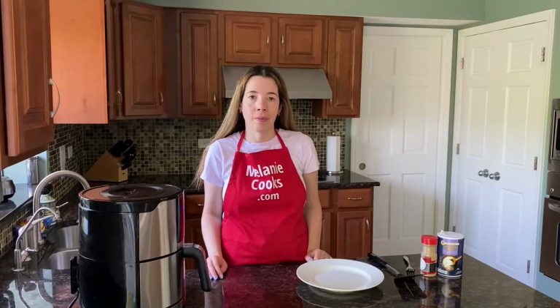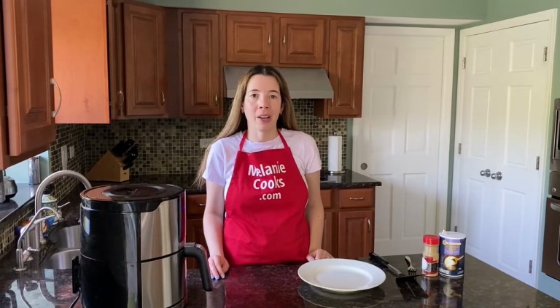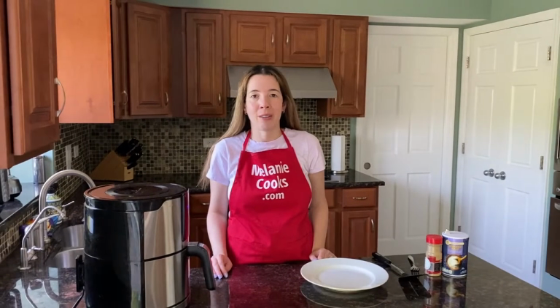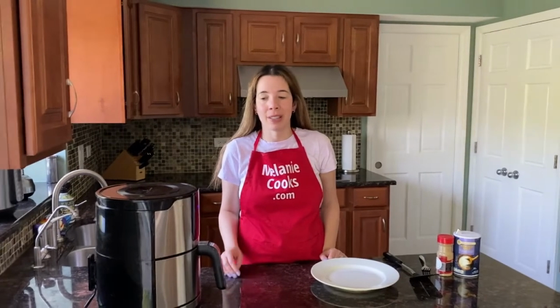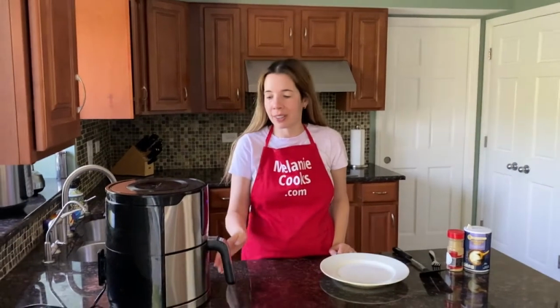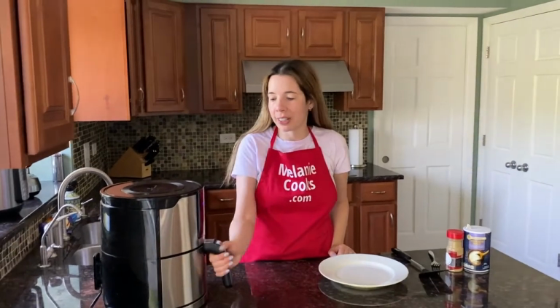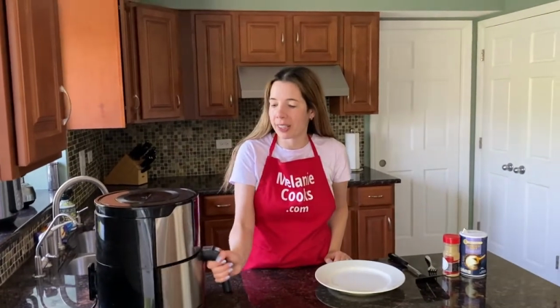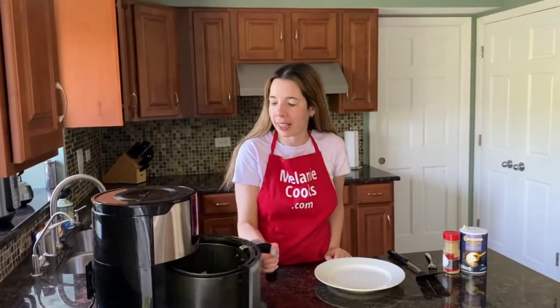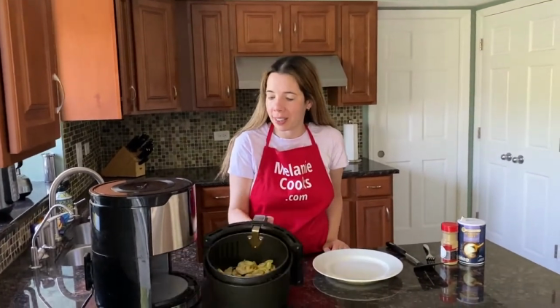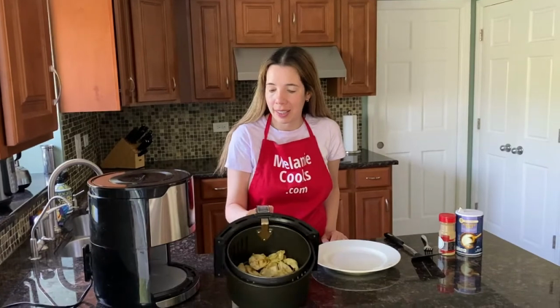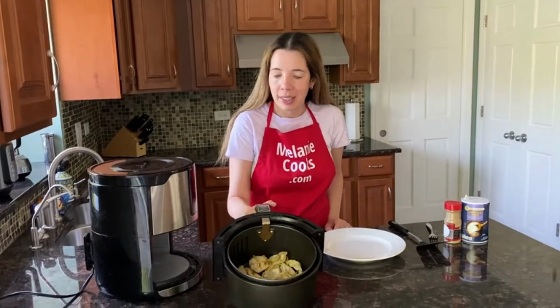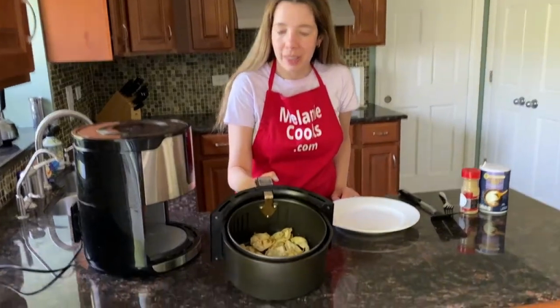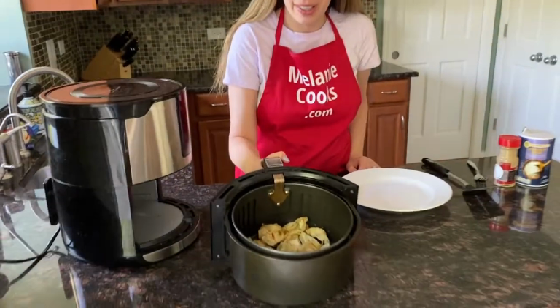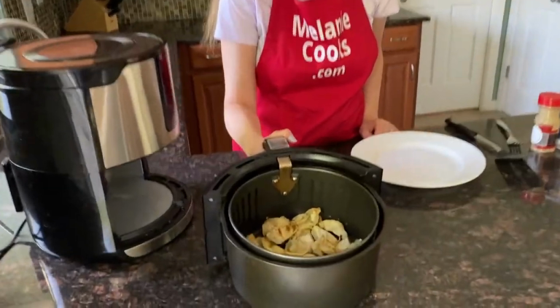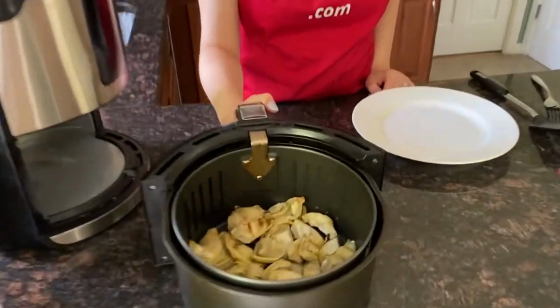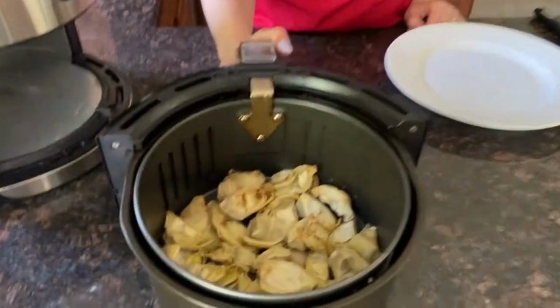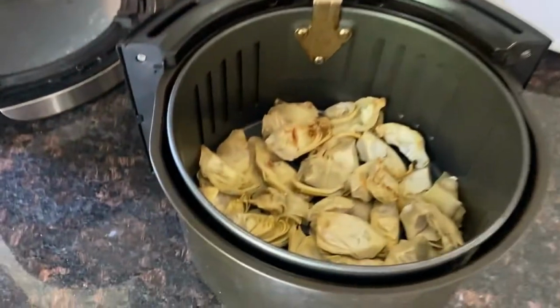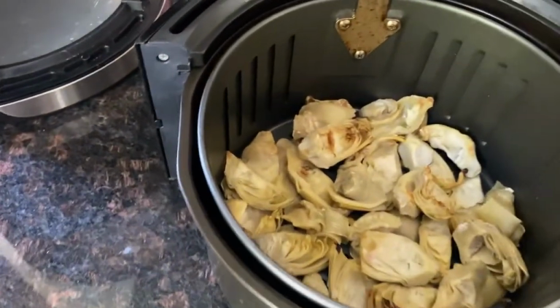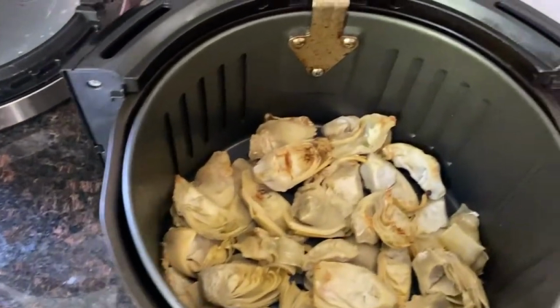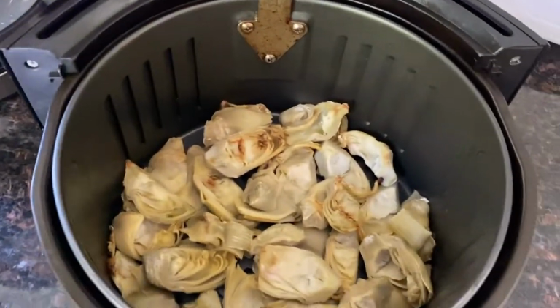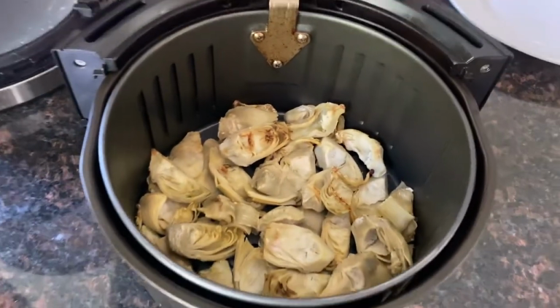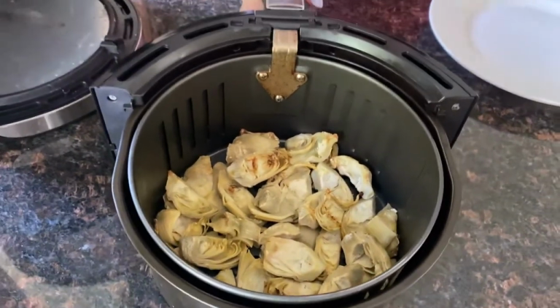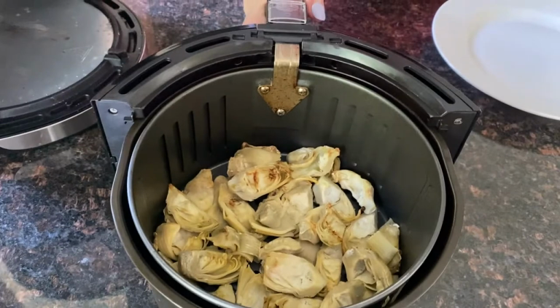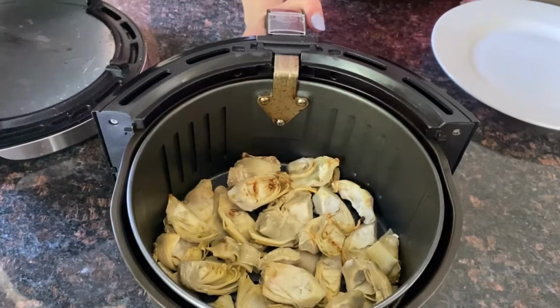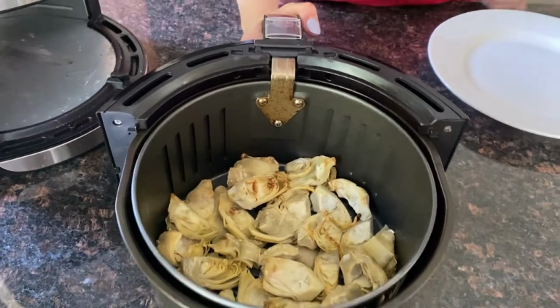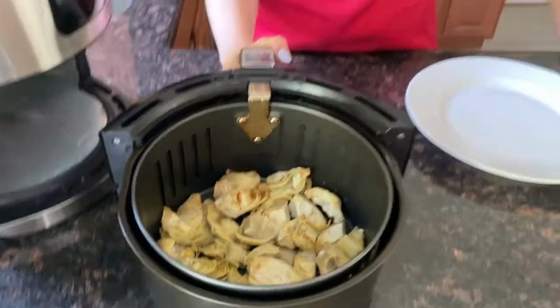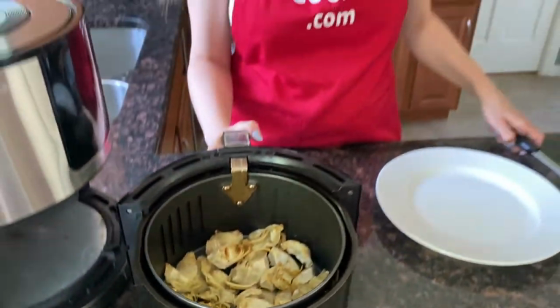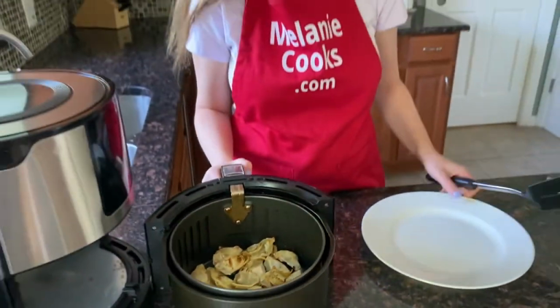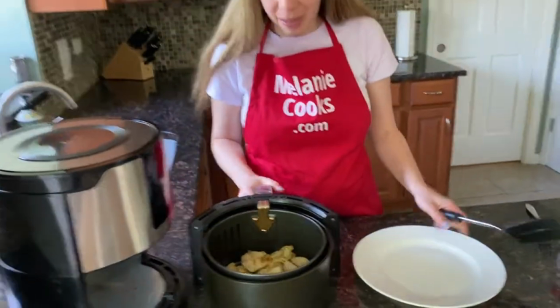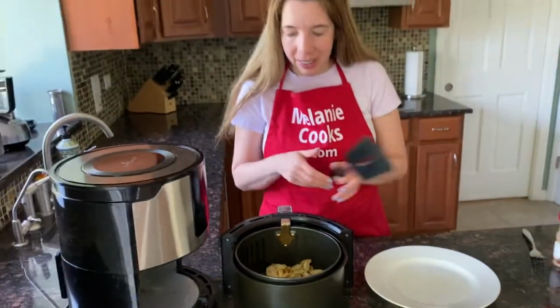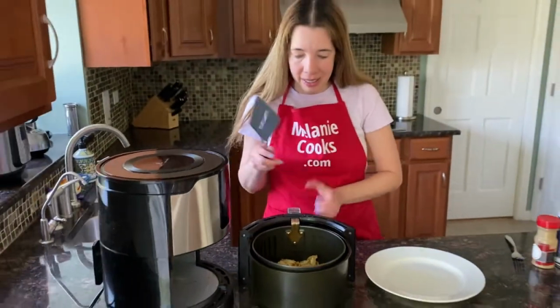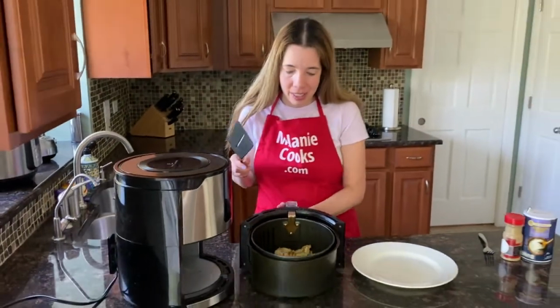Now the air fryer is done cooking, so let's take a look. Look at these delicious artichoke hearts — they are perfectly cooked. Now let's take them out of the air fryer.